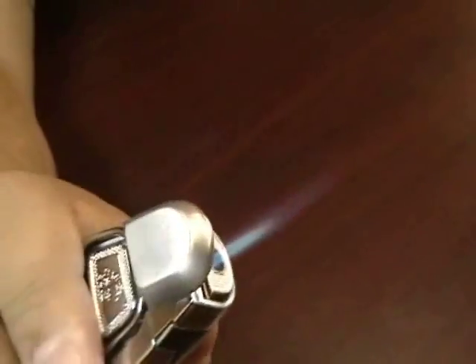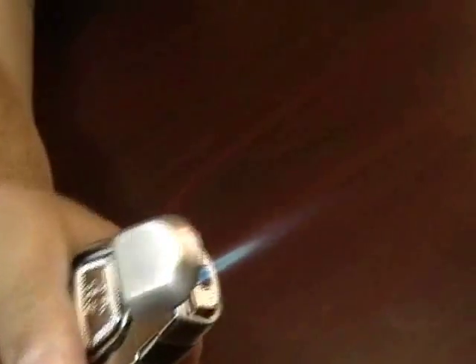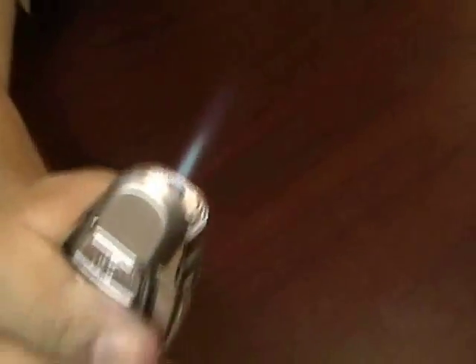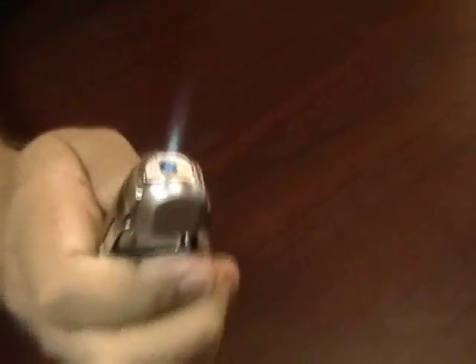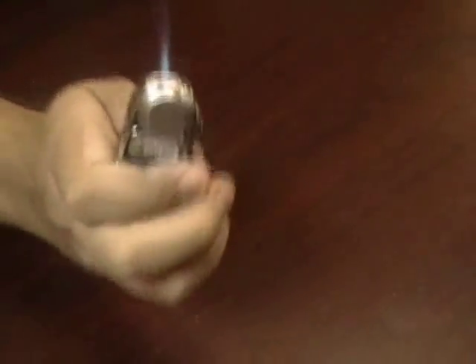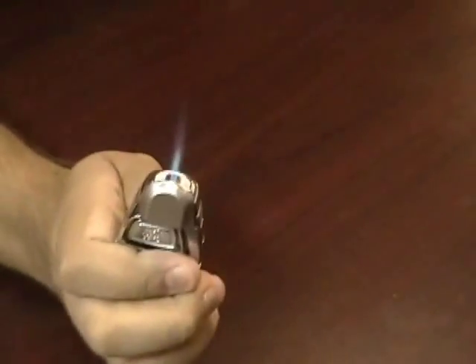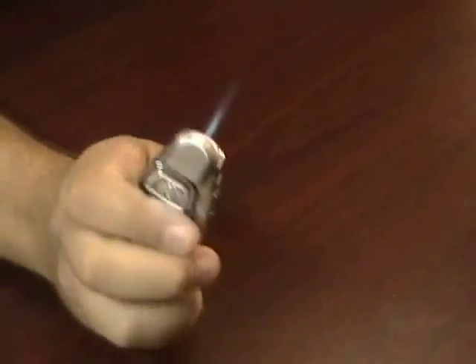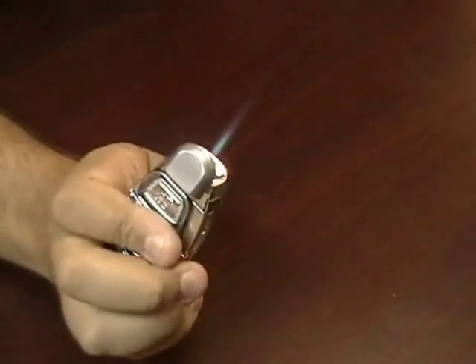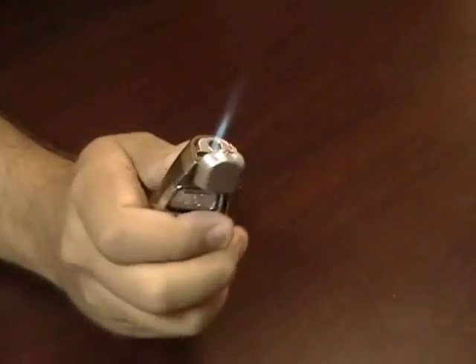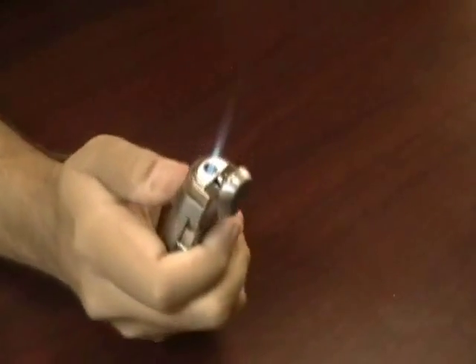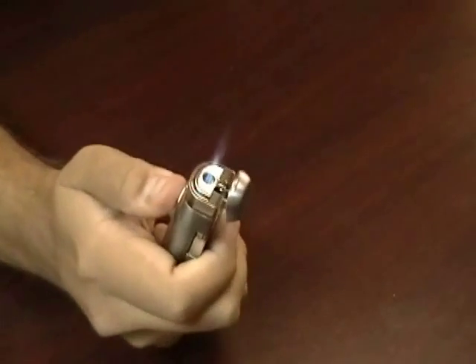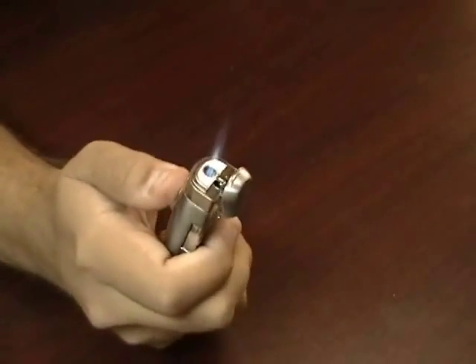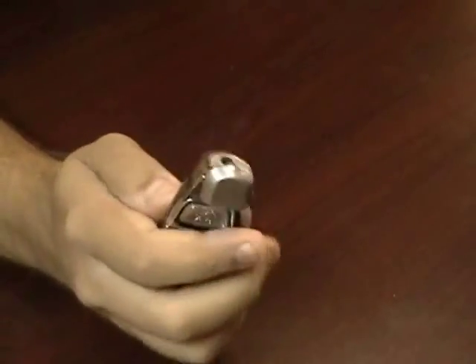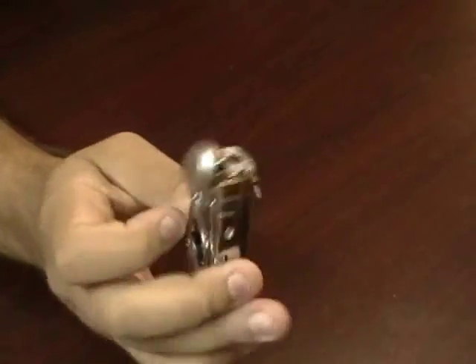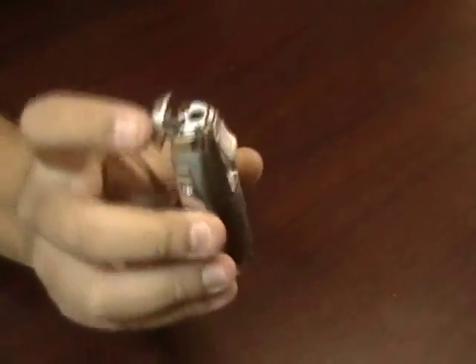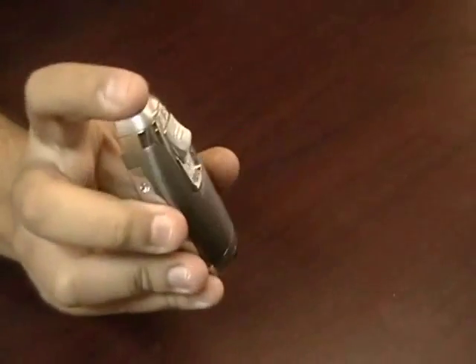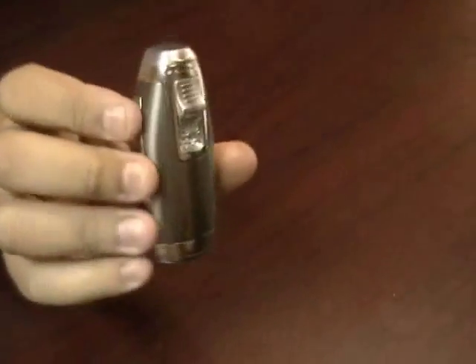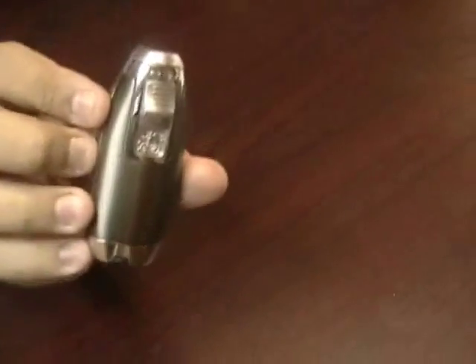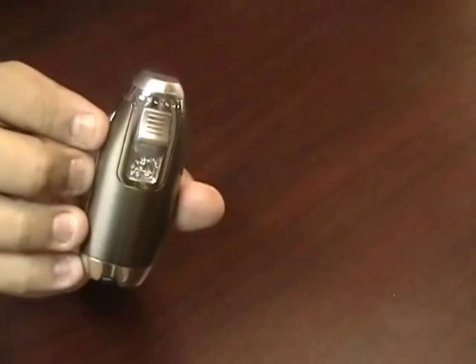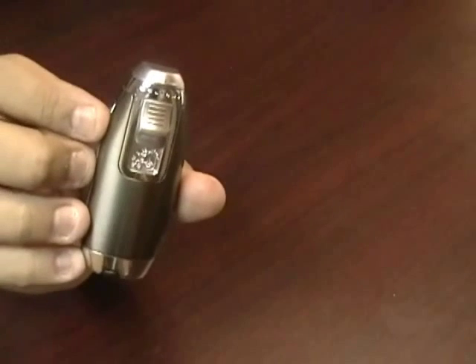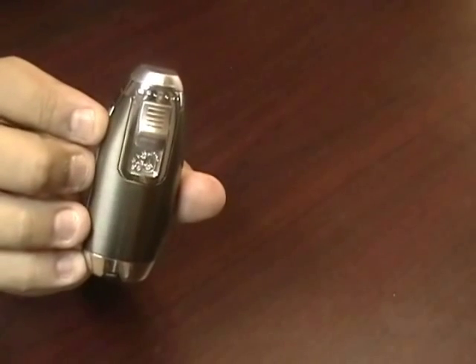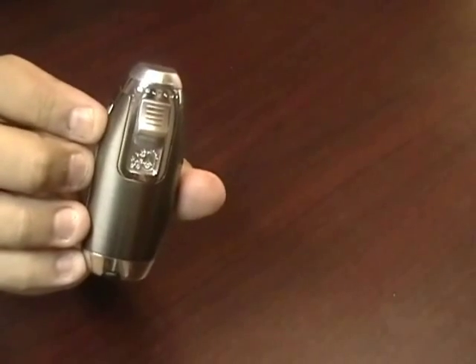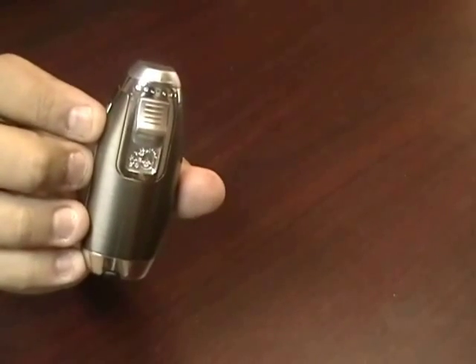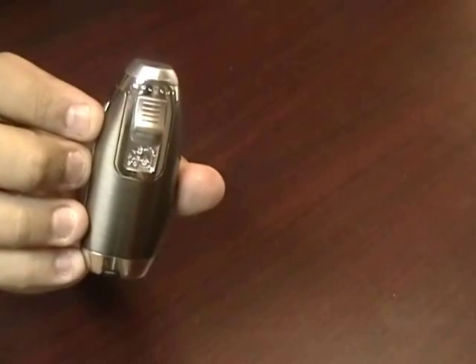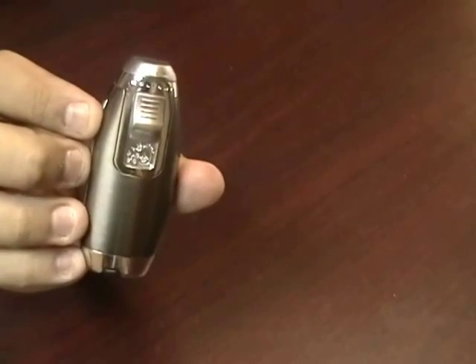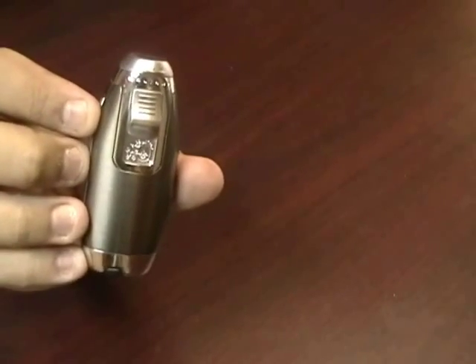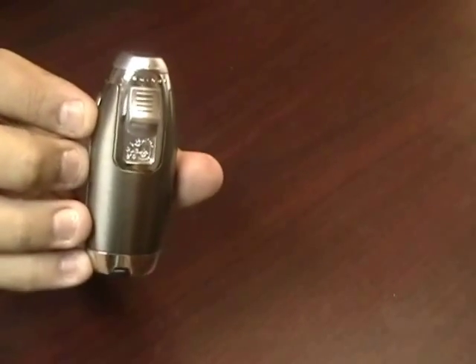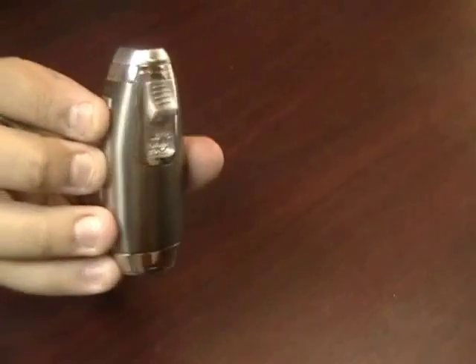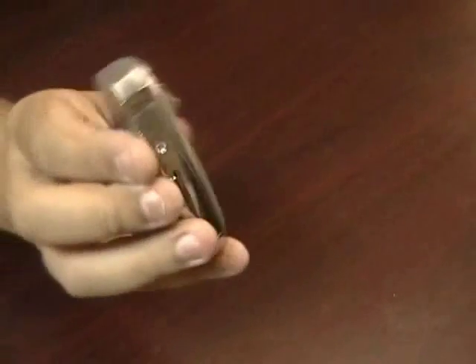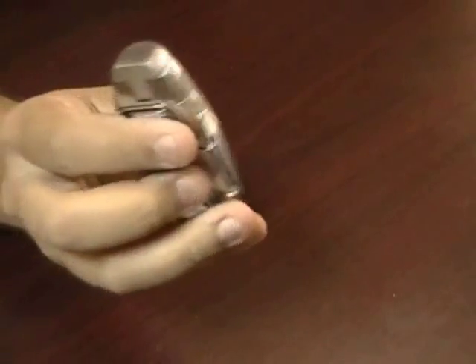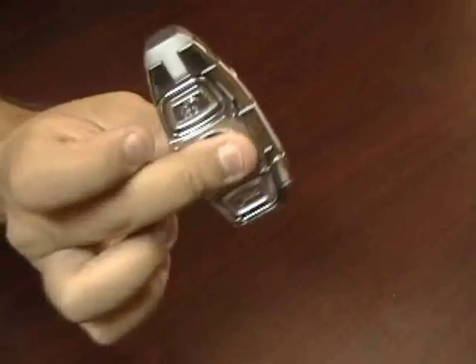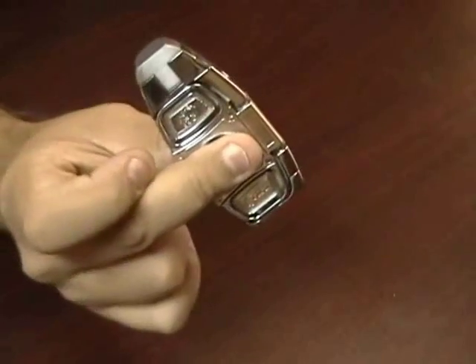You can see the strong flame. It's a single torch flame. This is the Calibri Boss Cigar Lighter with Guillotine Cutter.